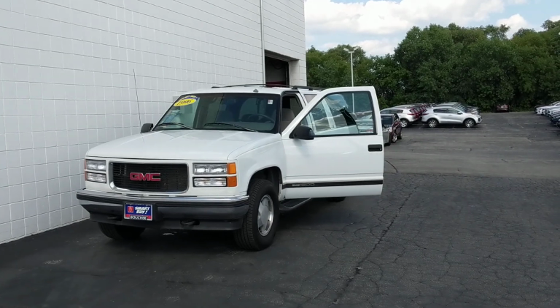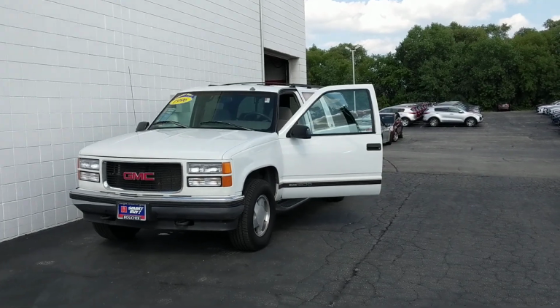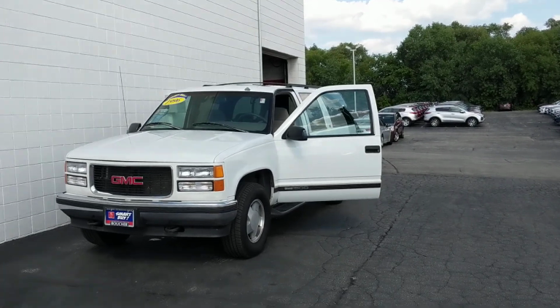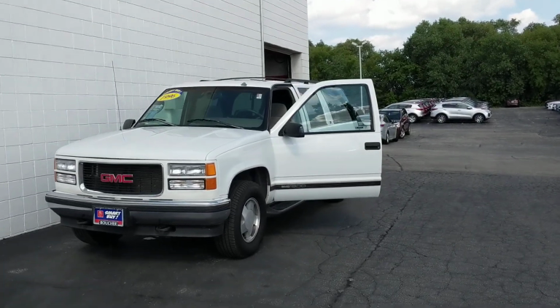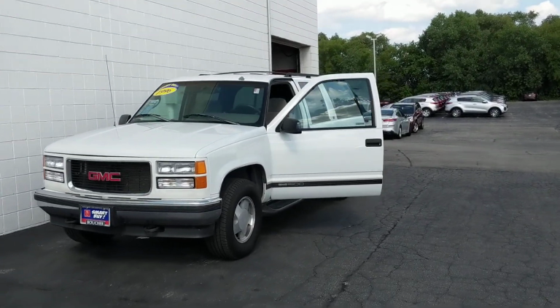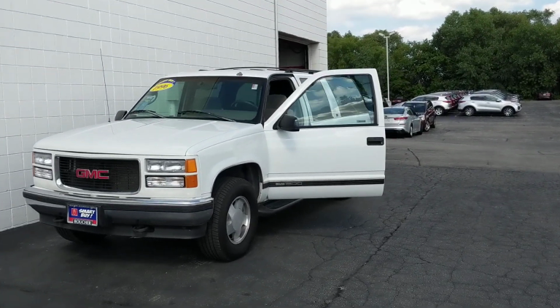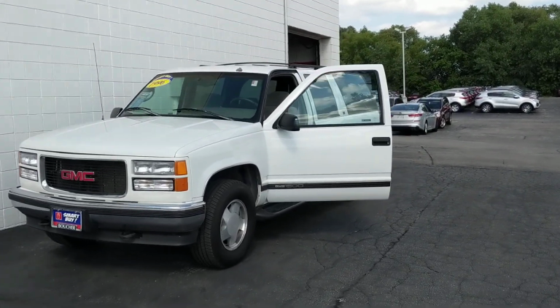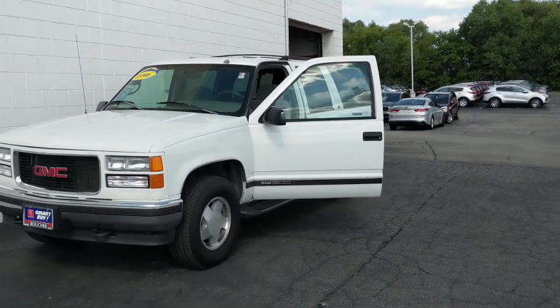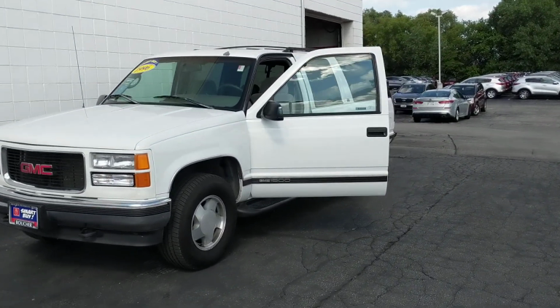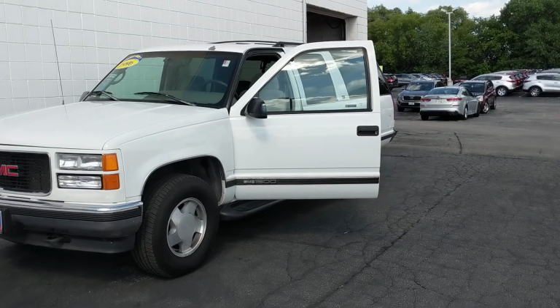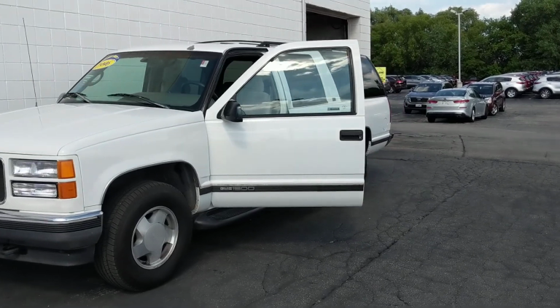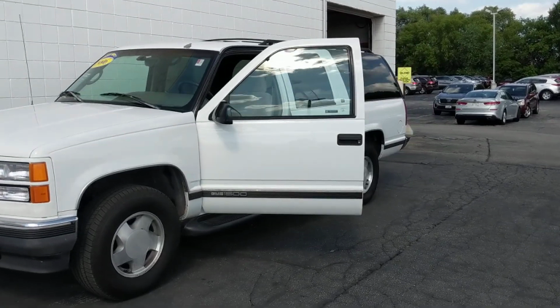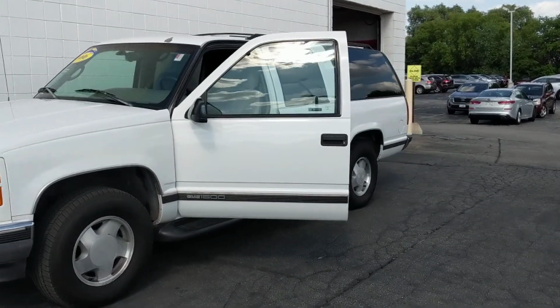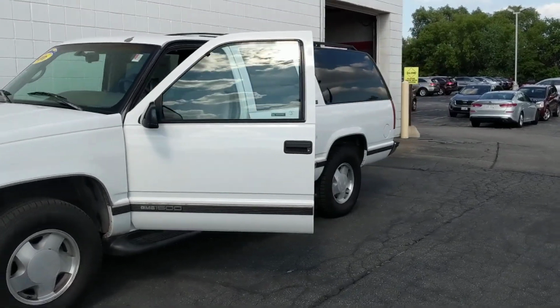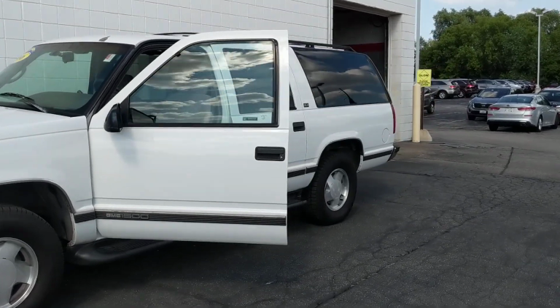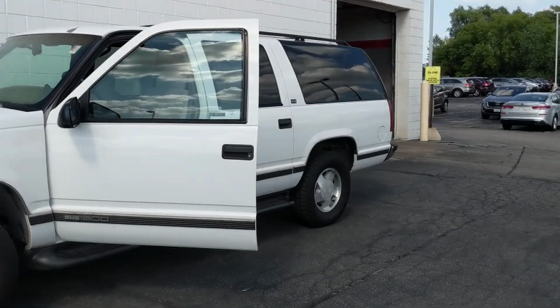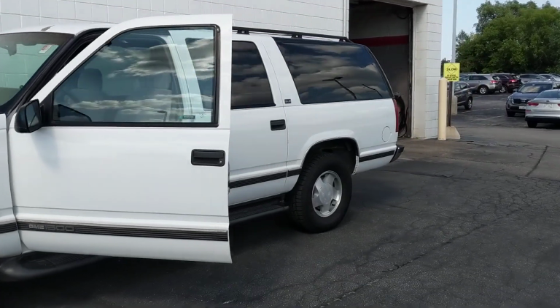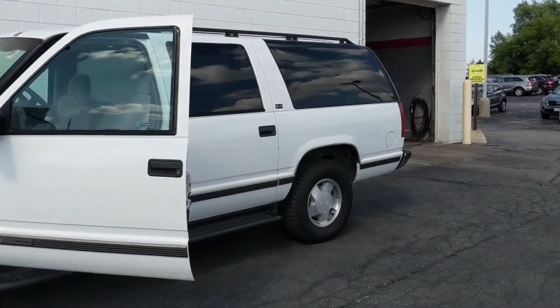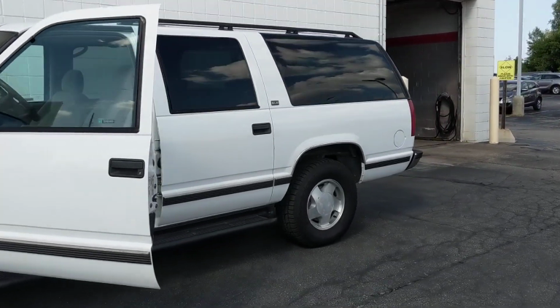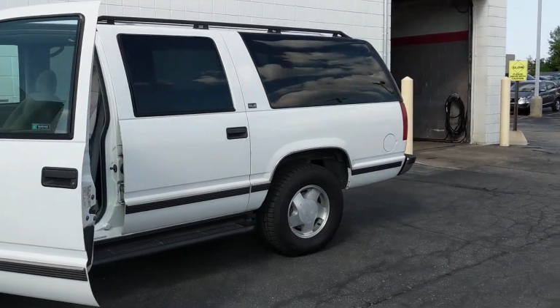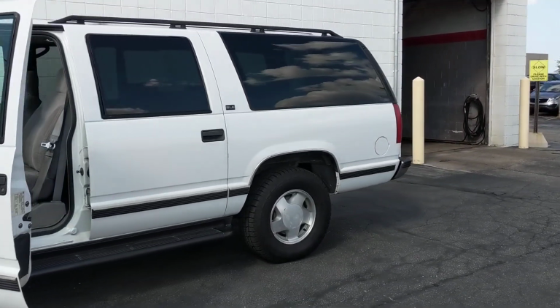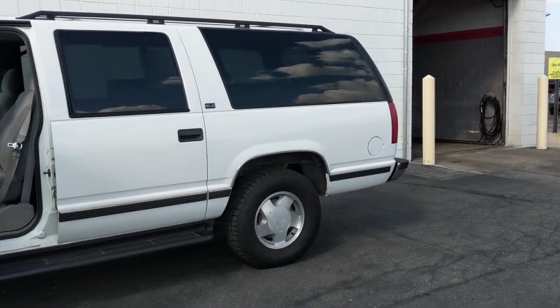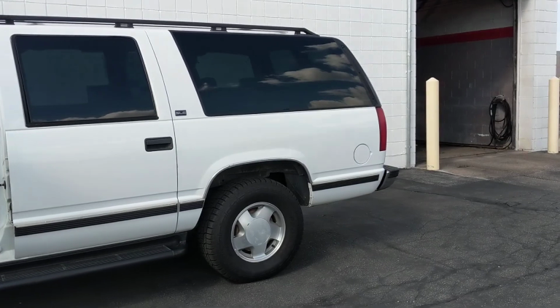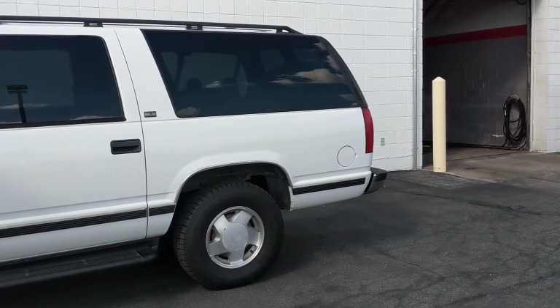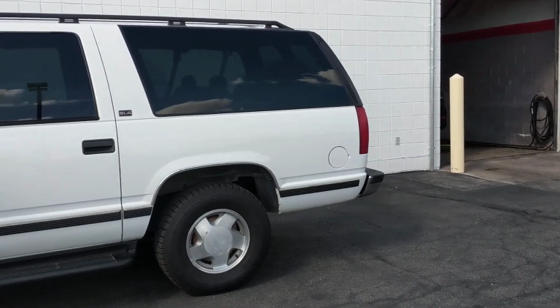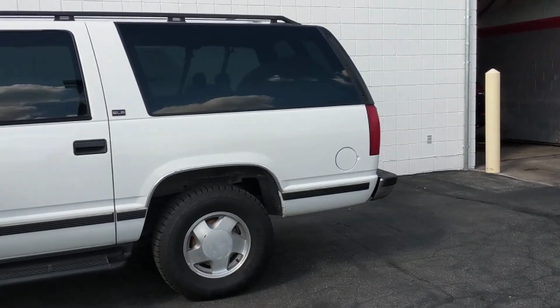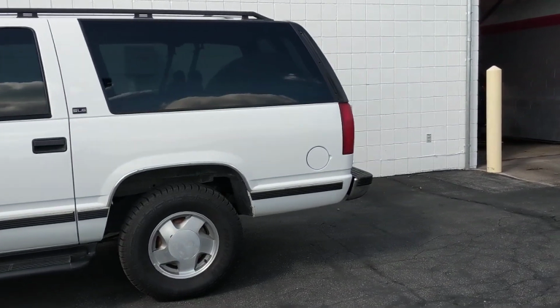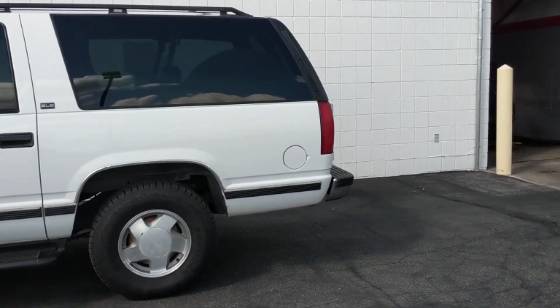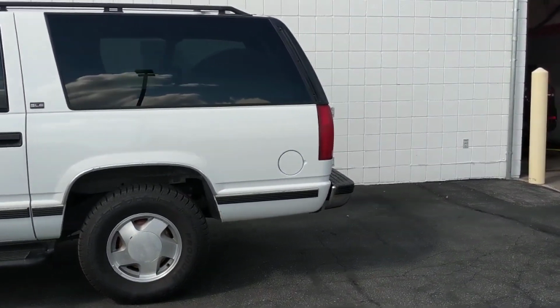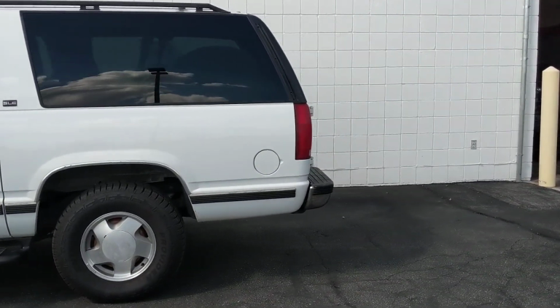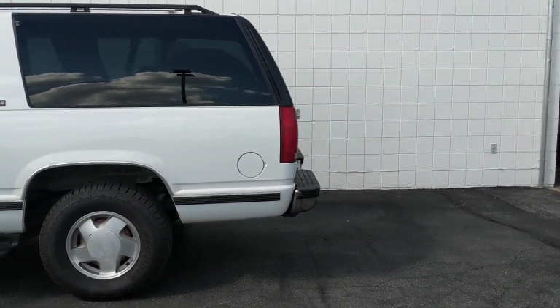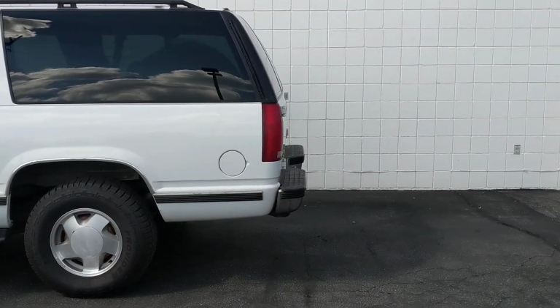We have this 1996 GMC Suburban. It's a beautiful car with a well-maintained Carfax. This vehicle has been inspected by our factory certified technicians and it is a Smart by car, which includes the Smart by car carry maintenance package.